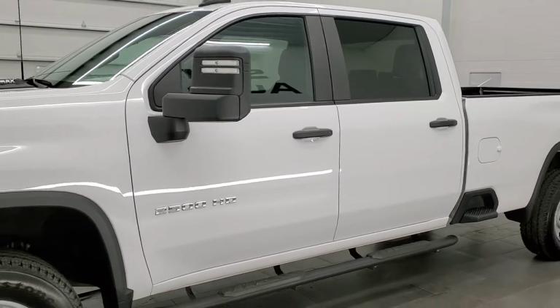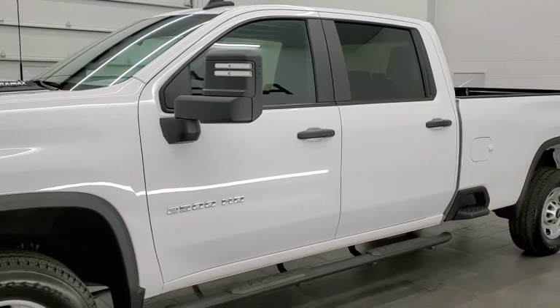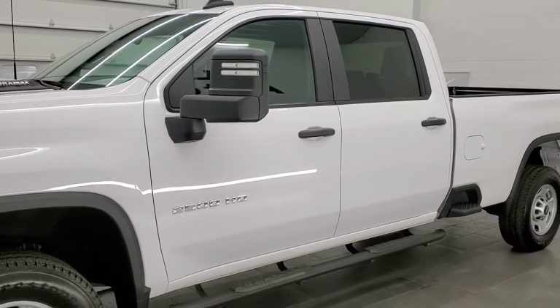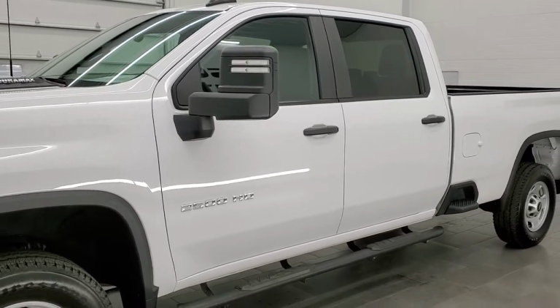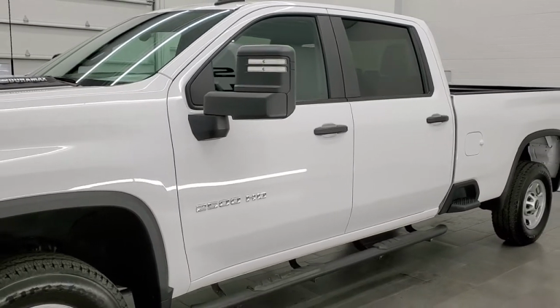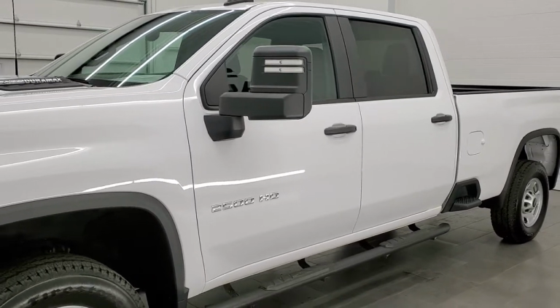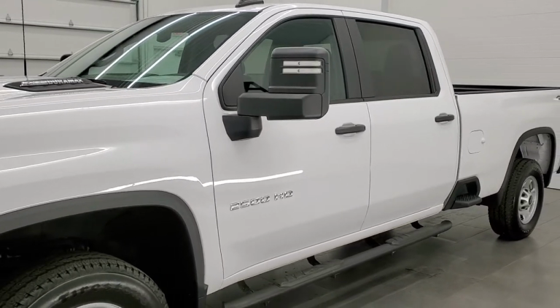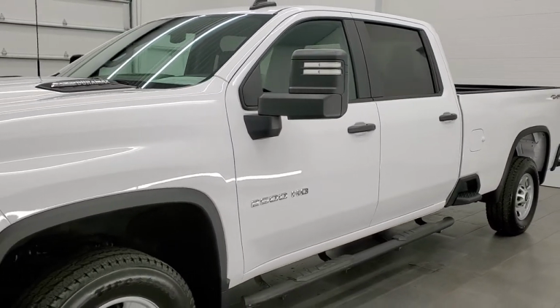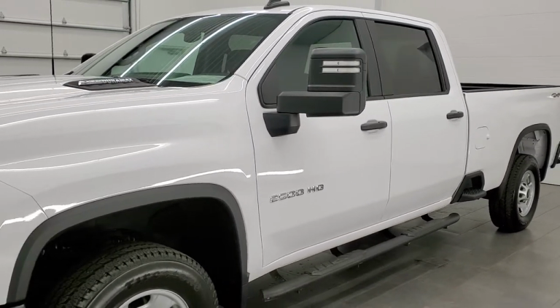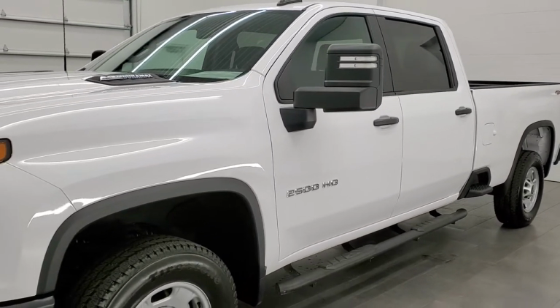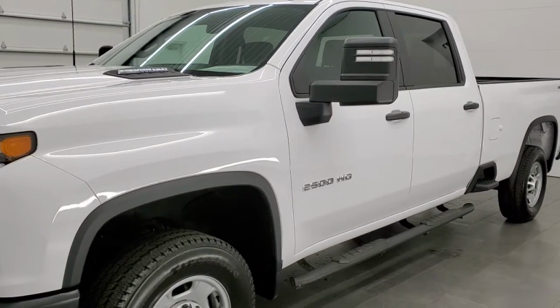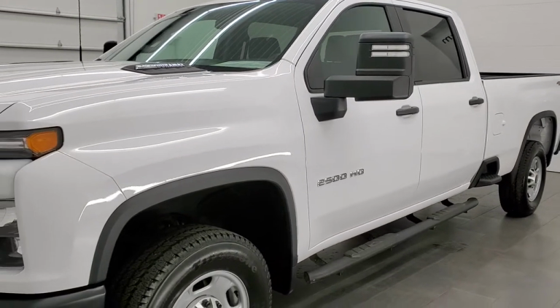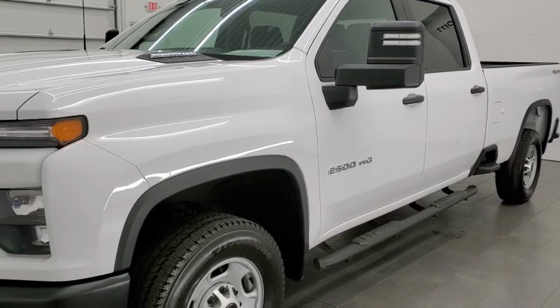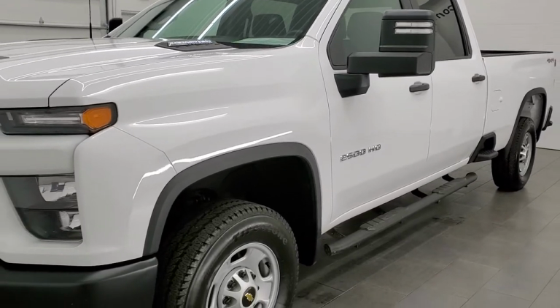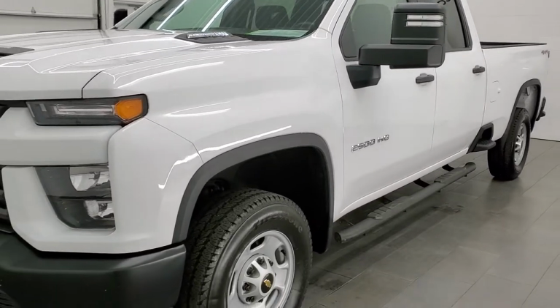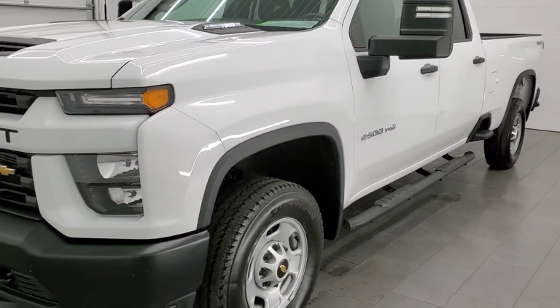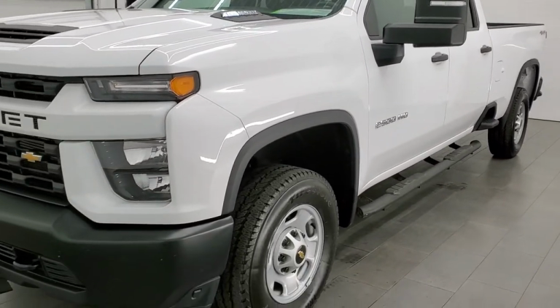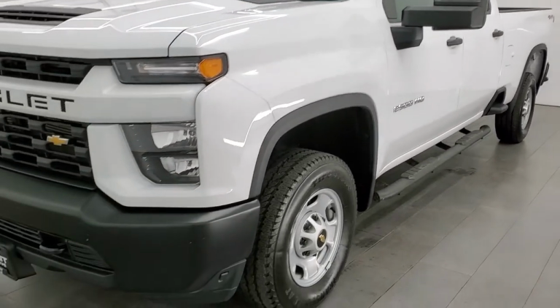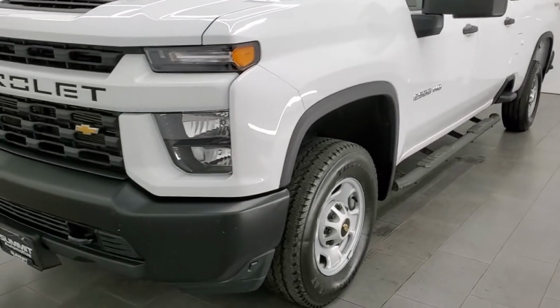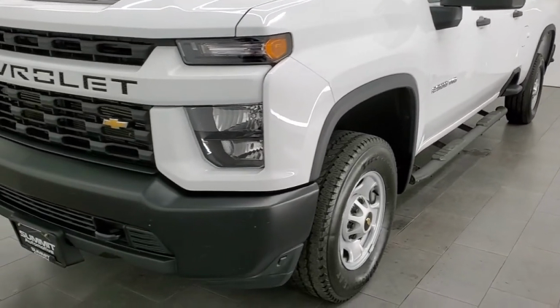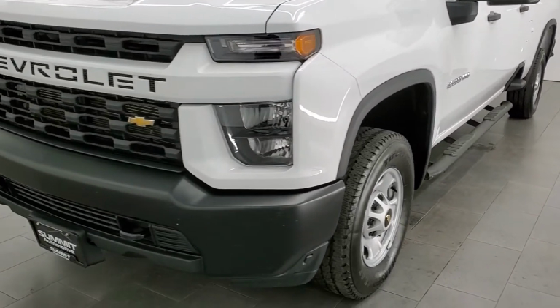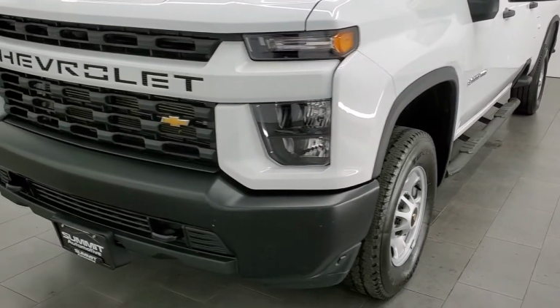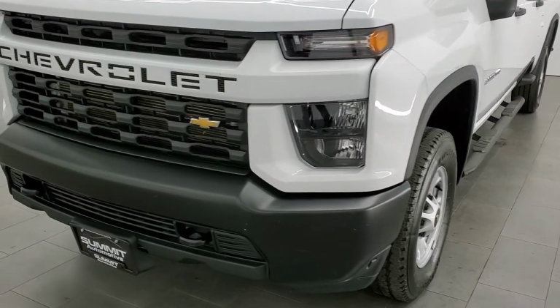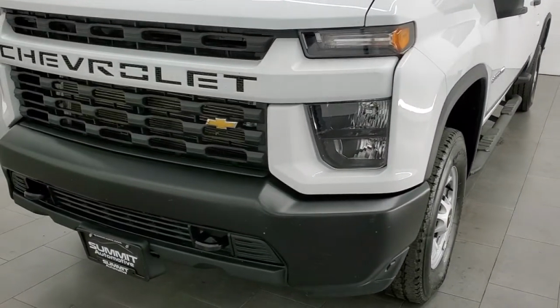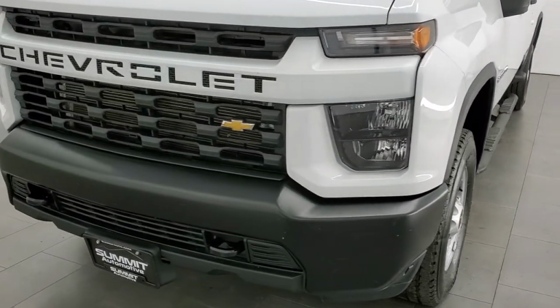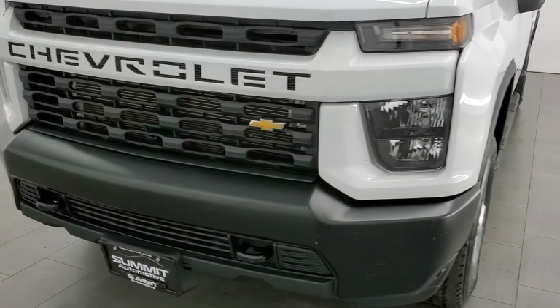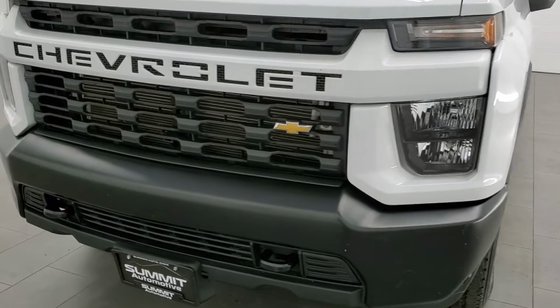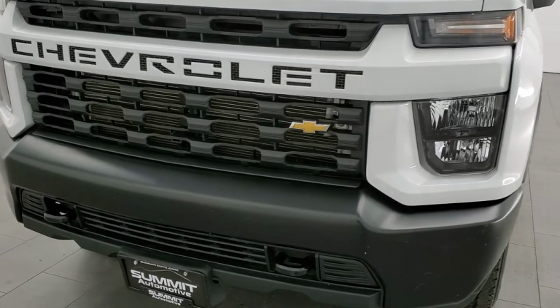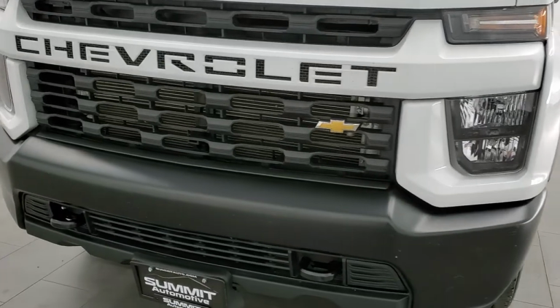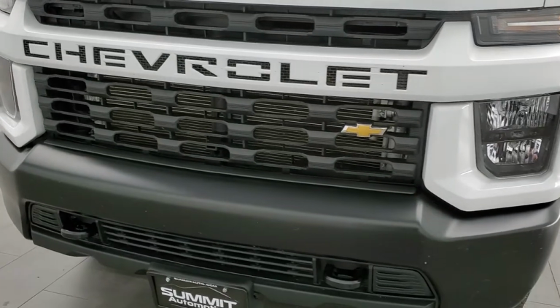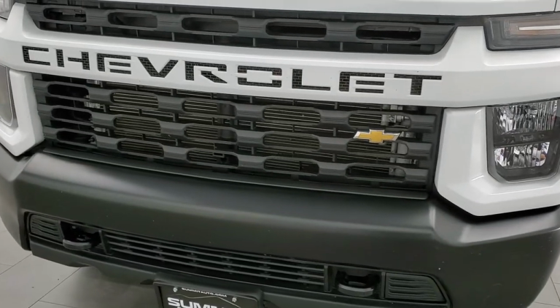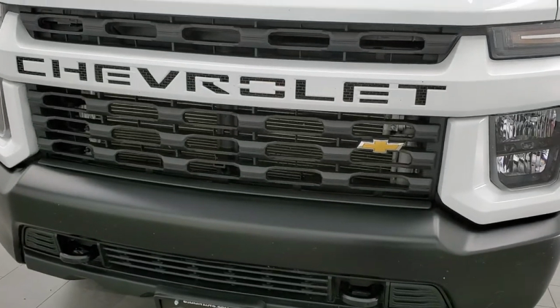This truck has been fully safety inspected by our service shop, has a fresh oil and filter change, all the fluids have been checked and topped off, and this truck is 100% ready to go.